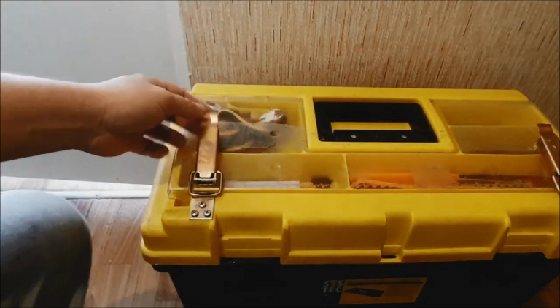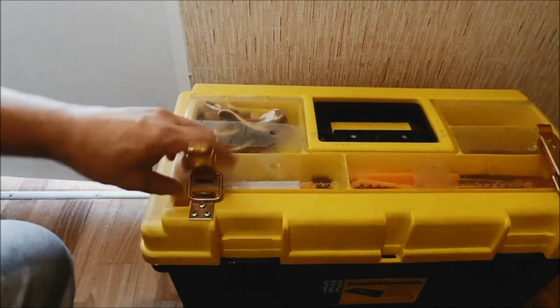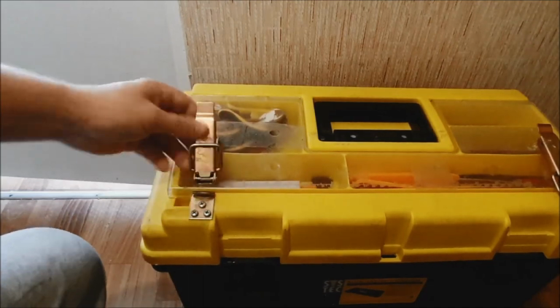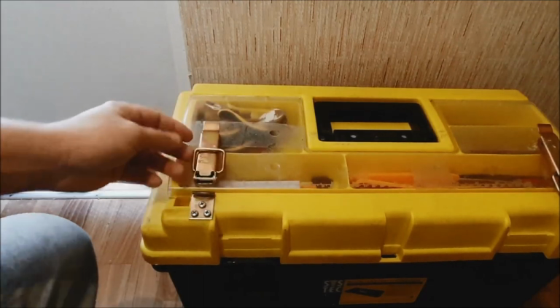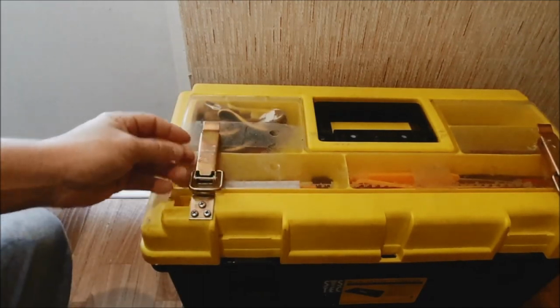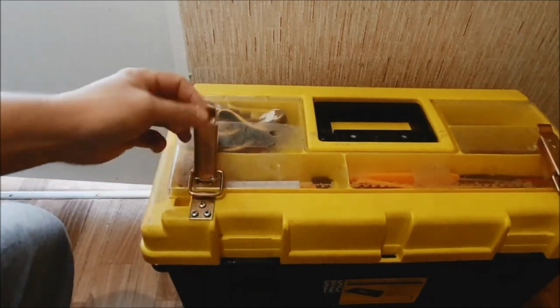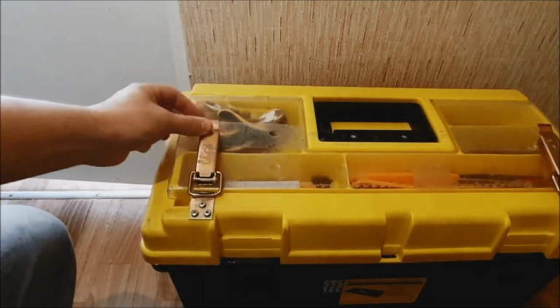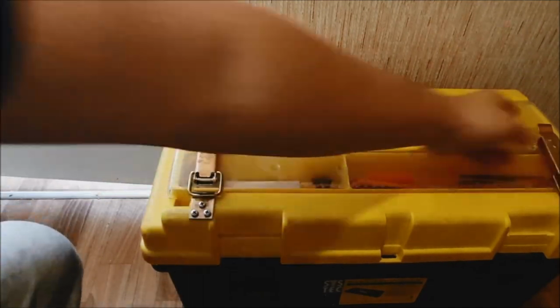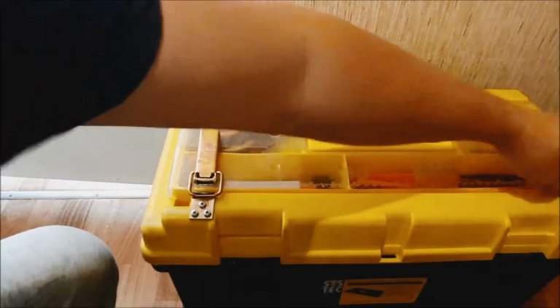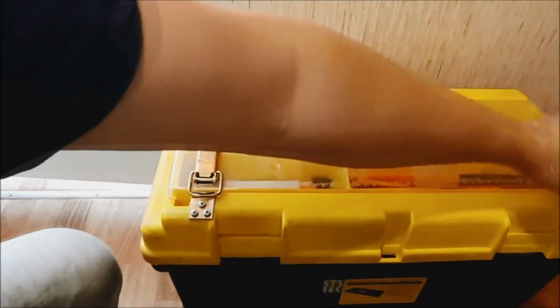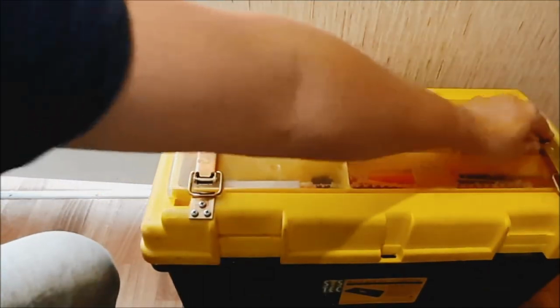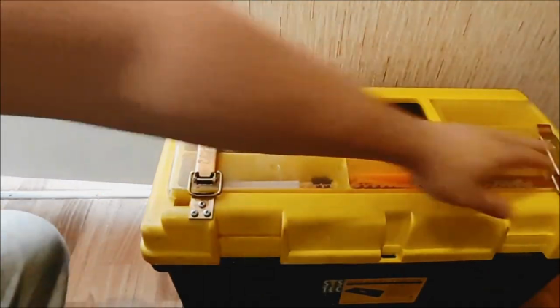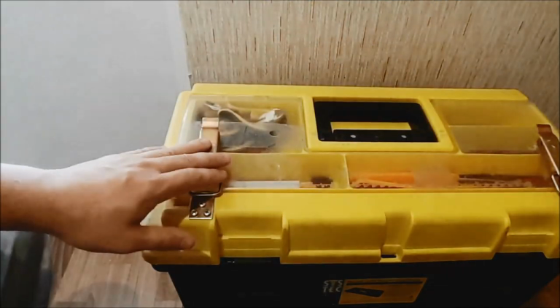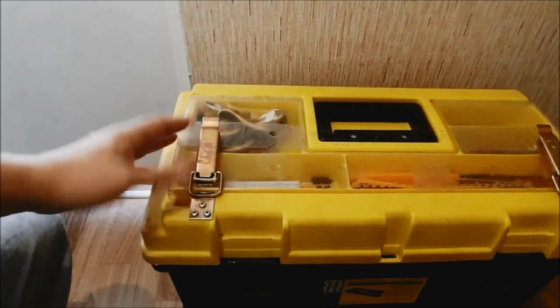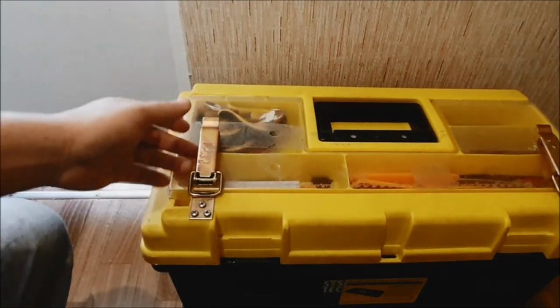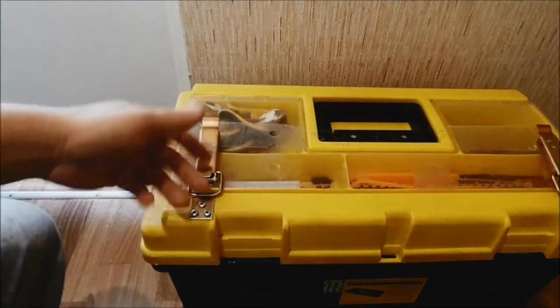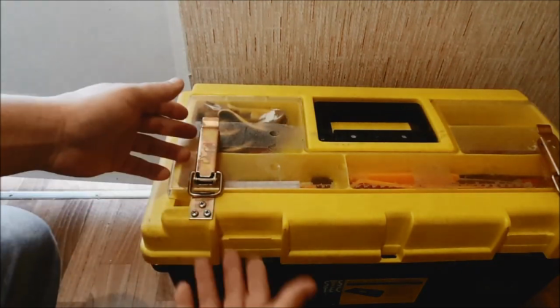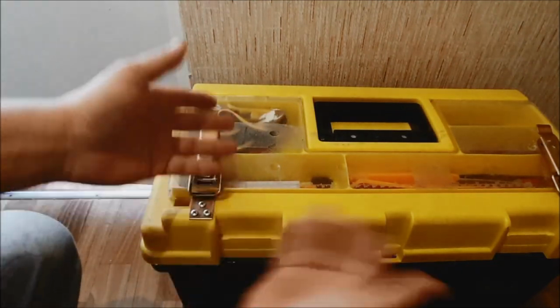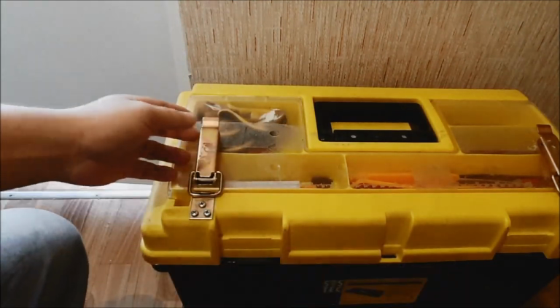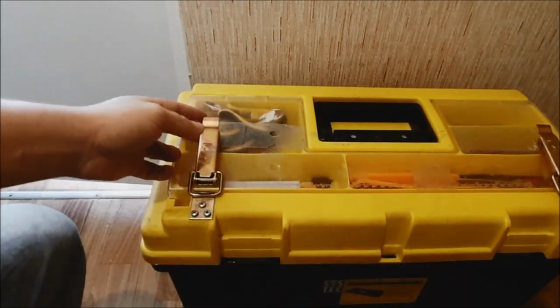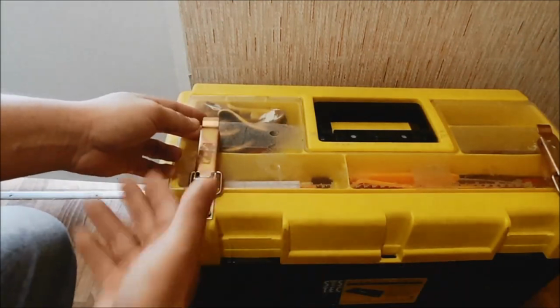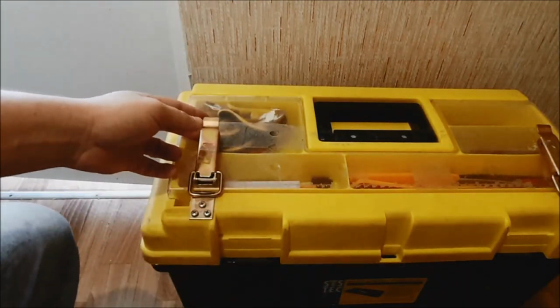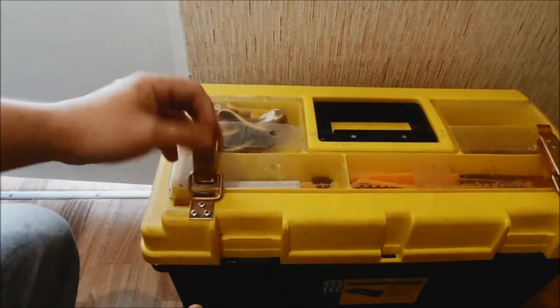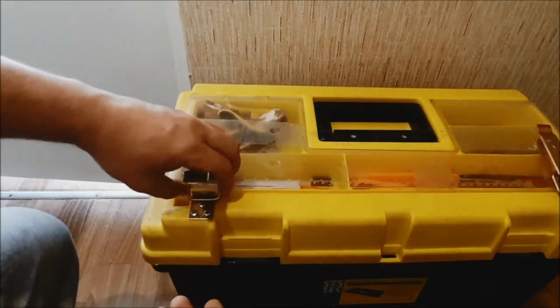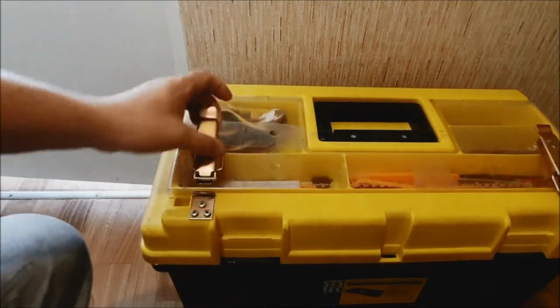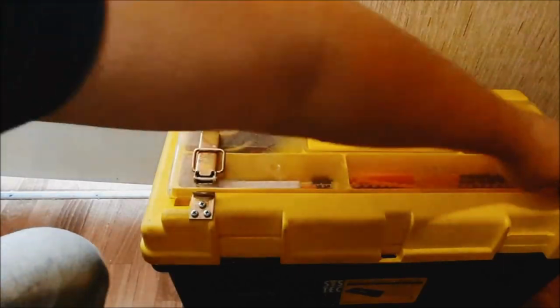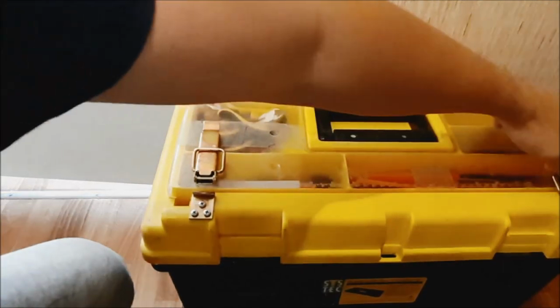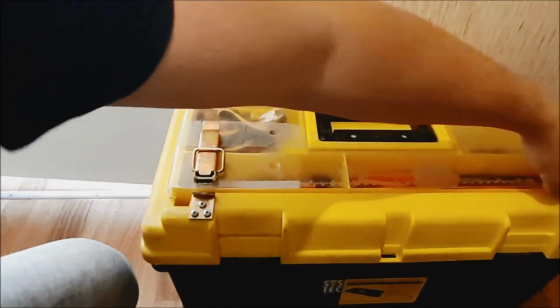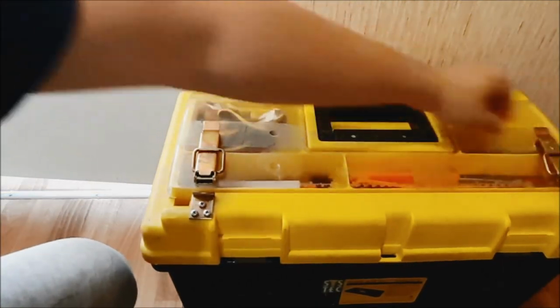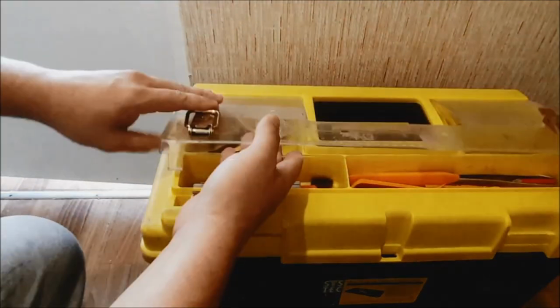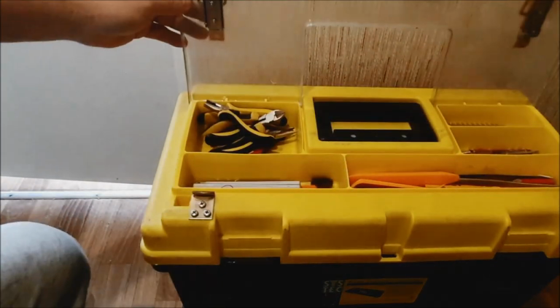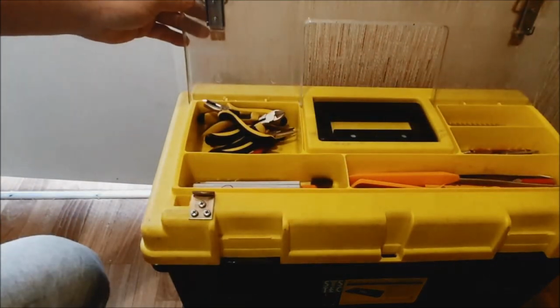И потратил я всего 200 рублей. Купил, наверное, в хозяйственном магазине — 200 рублей, примерно по 100 рублей штука. И прикрутил их на поверхность.